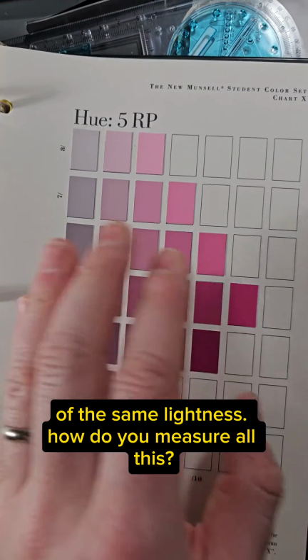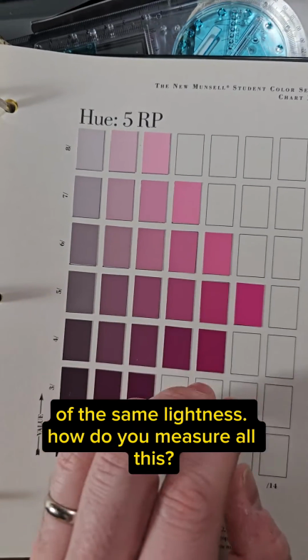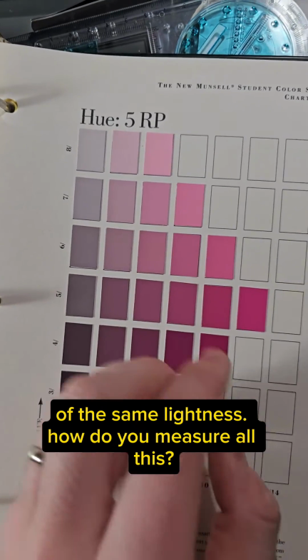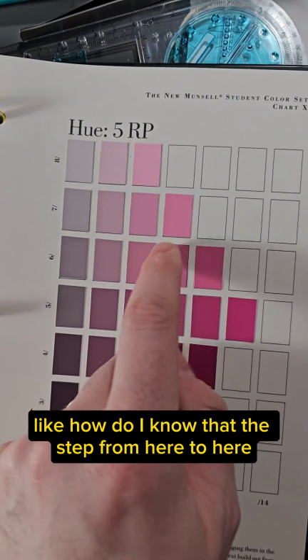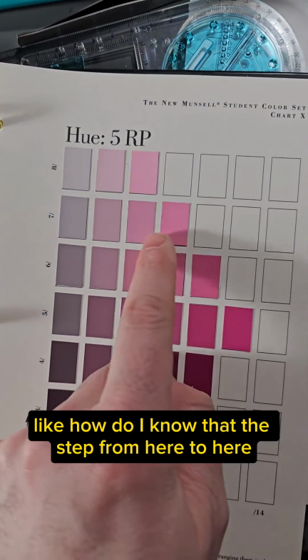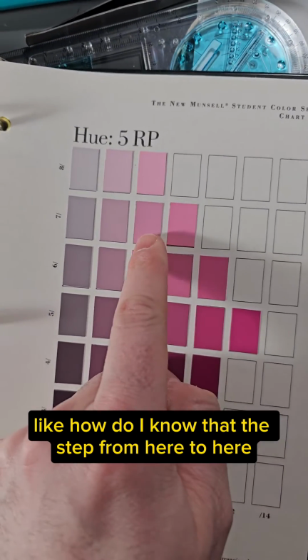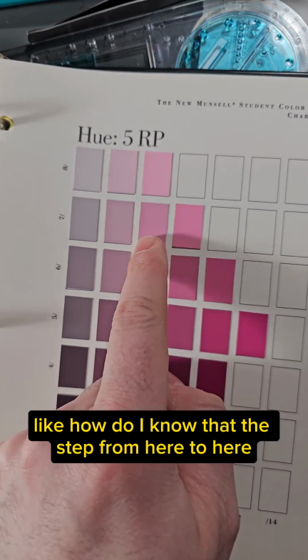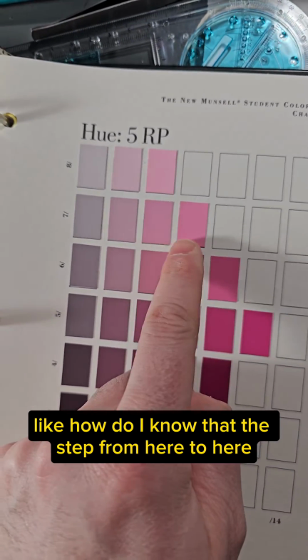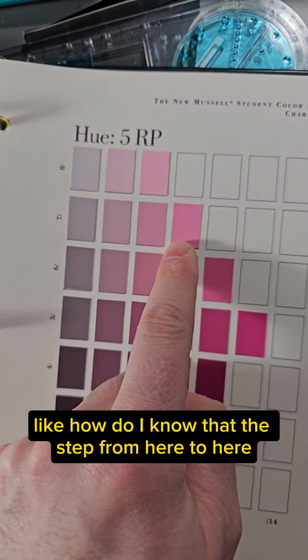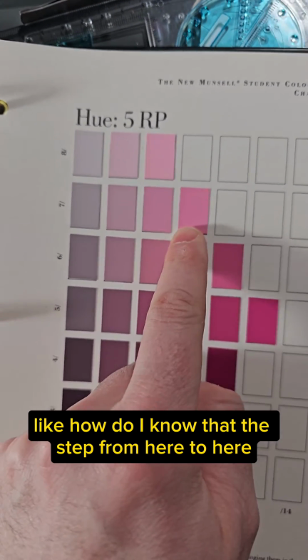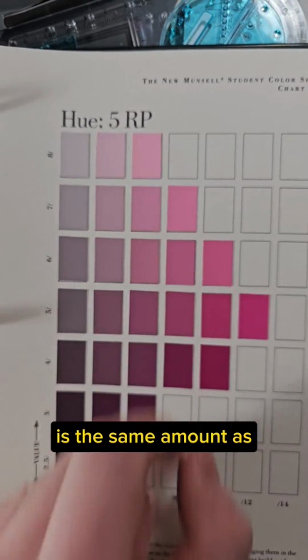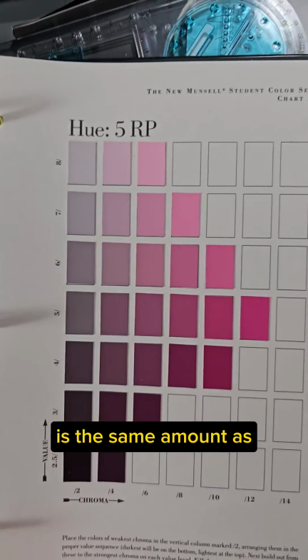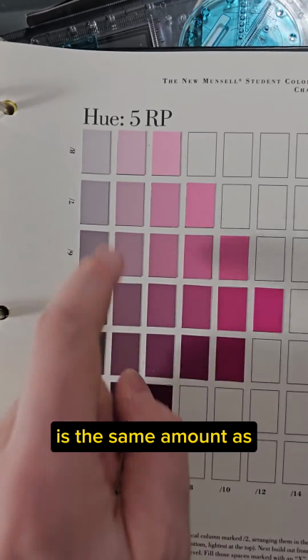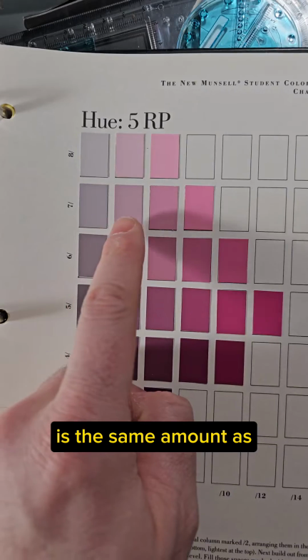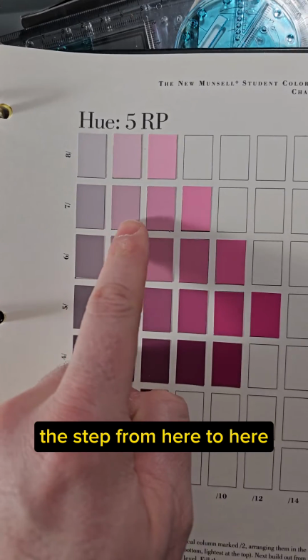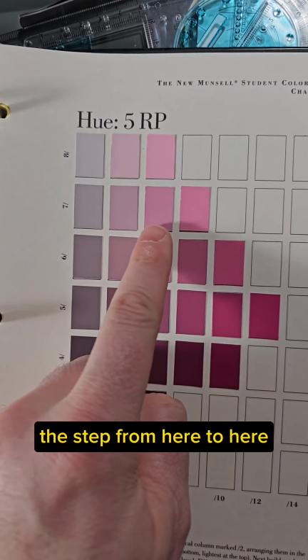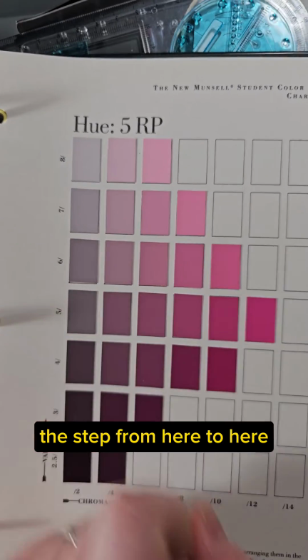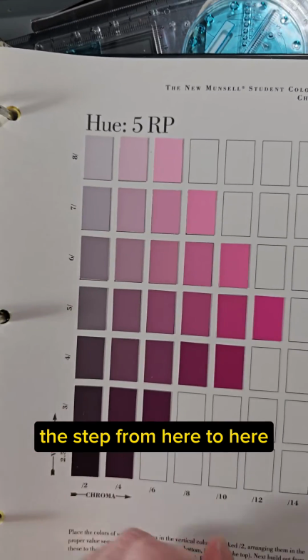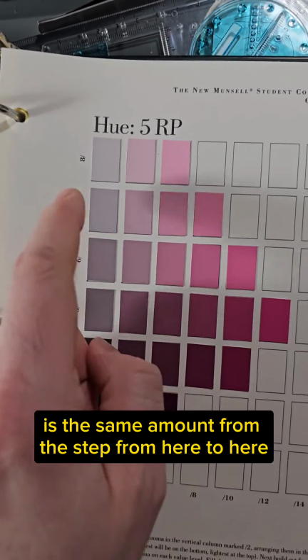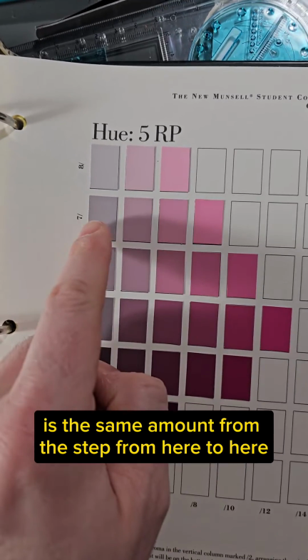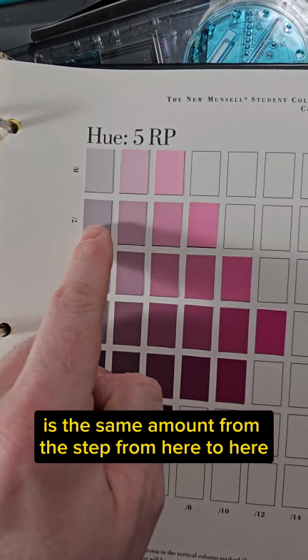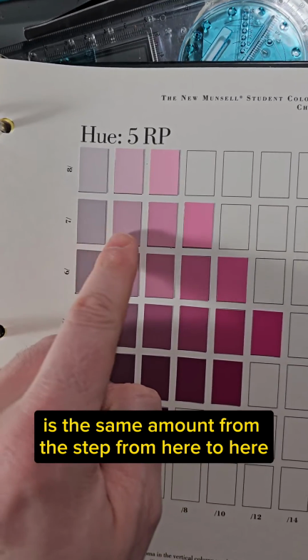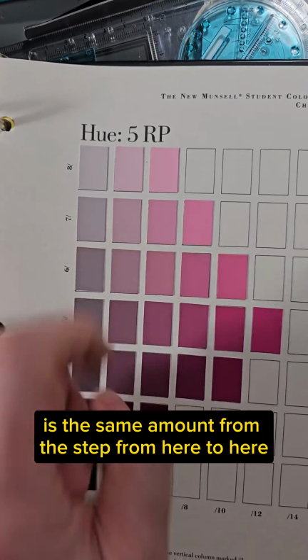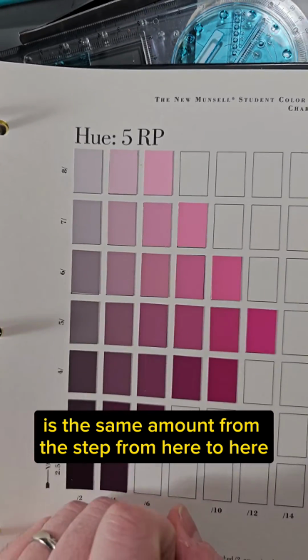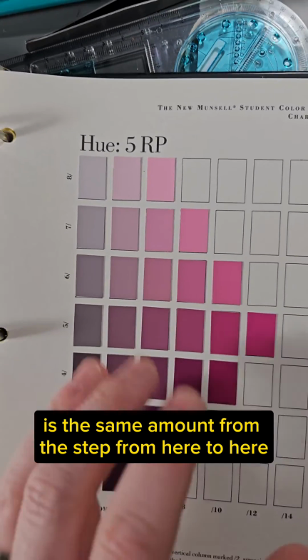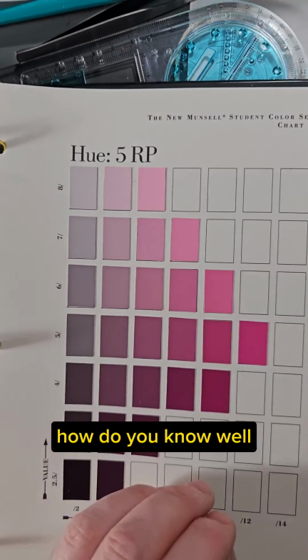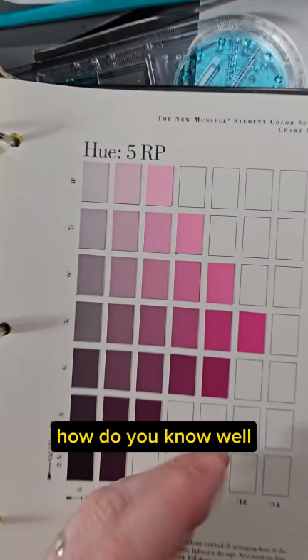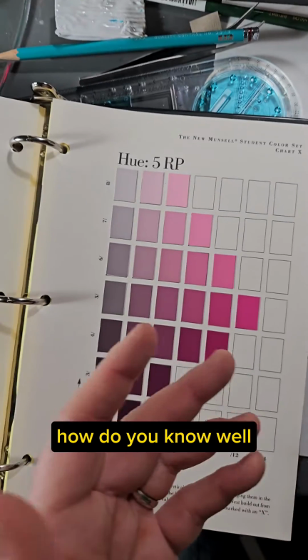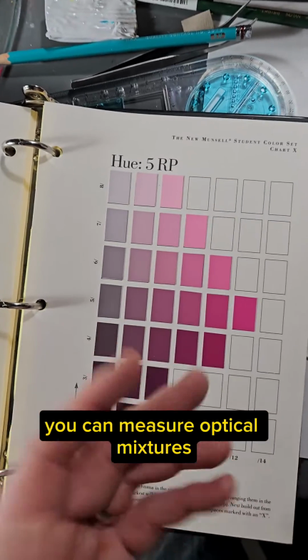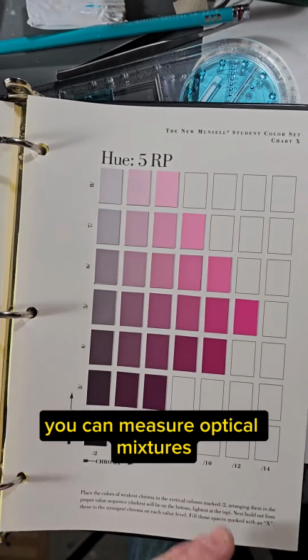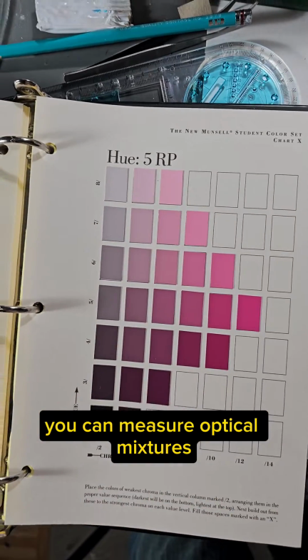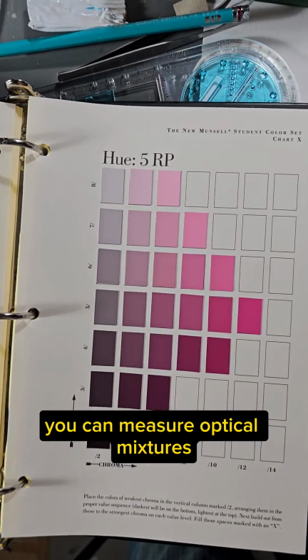How do you measure all this? How do I know that the step from here to here is the same amount as the step from here to here, is the same amount as the step from here to here? How do you know? Well, you can measure optical mixtures.